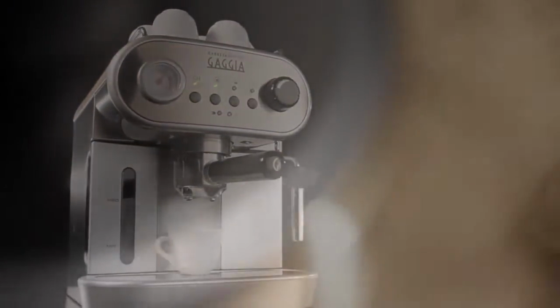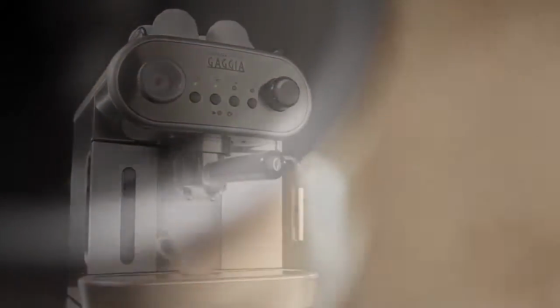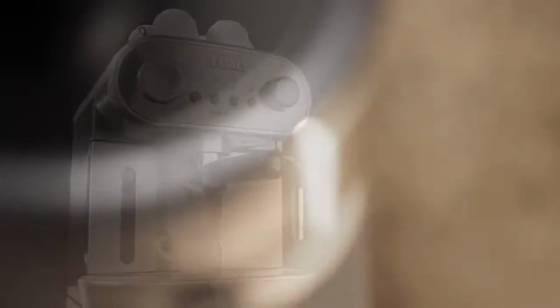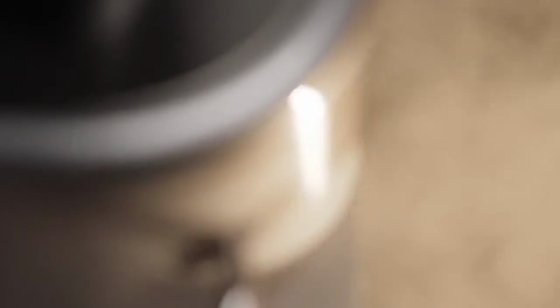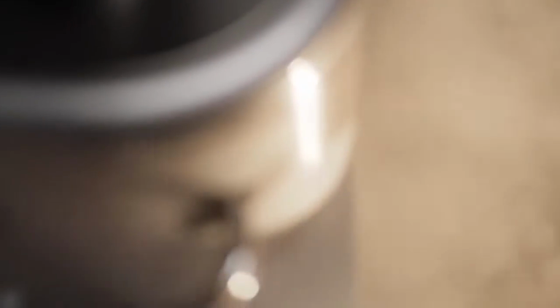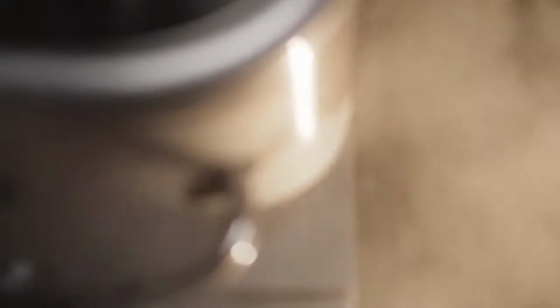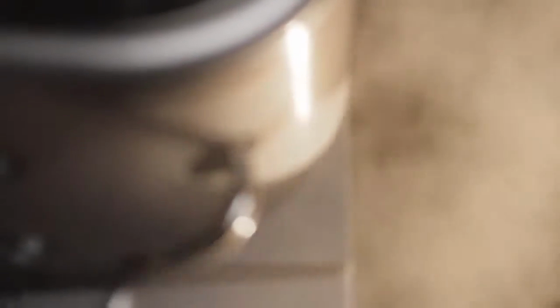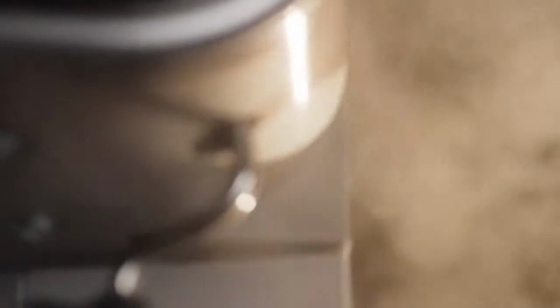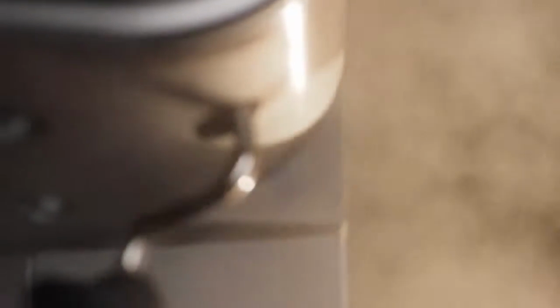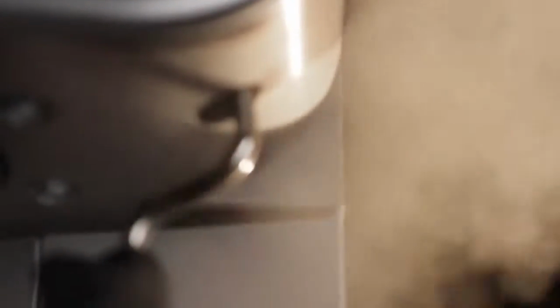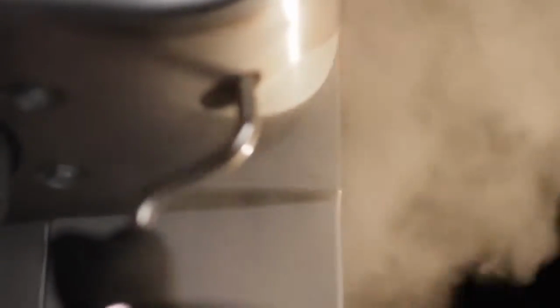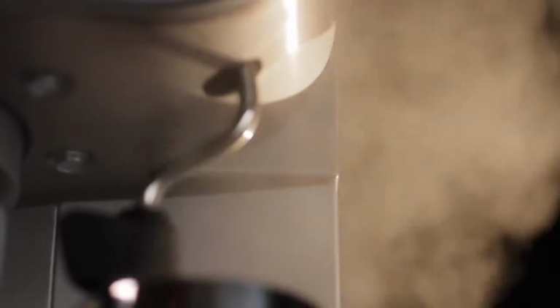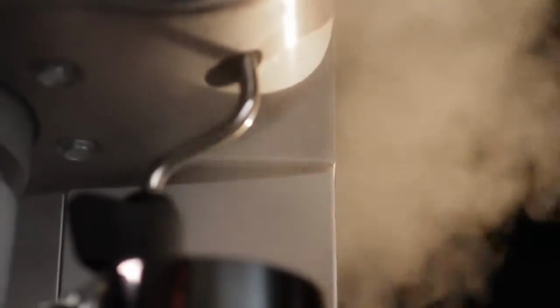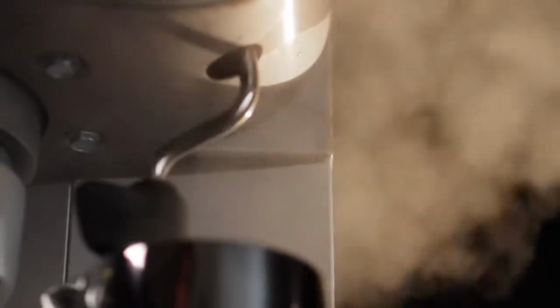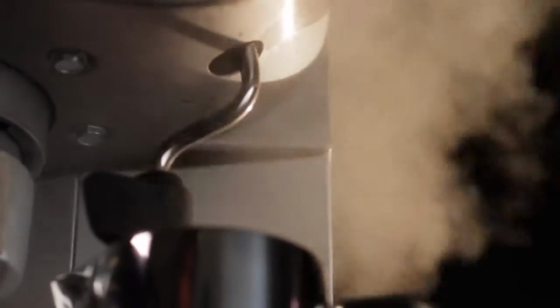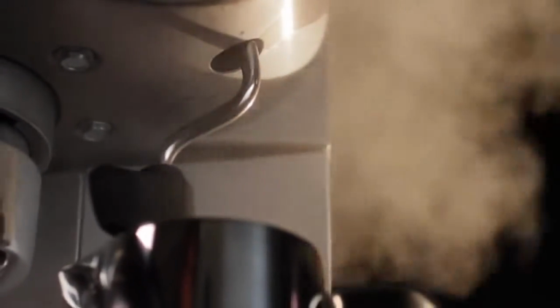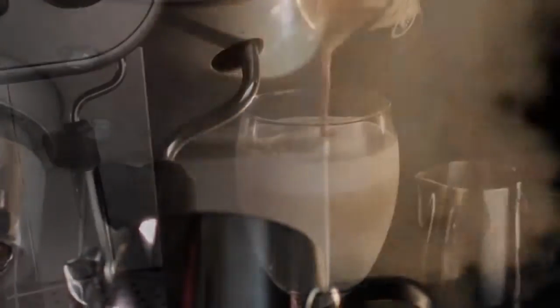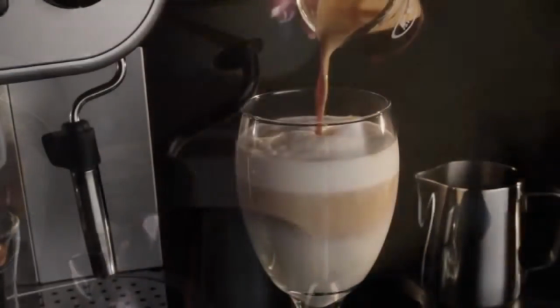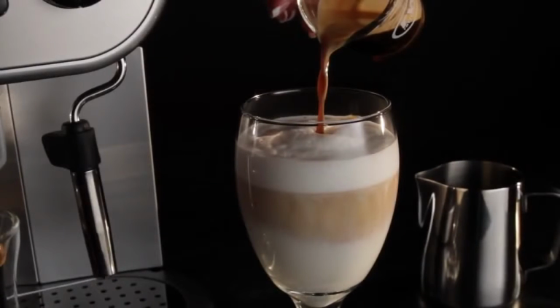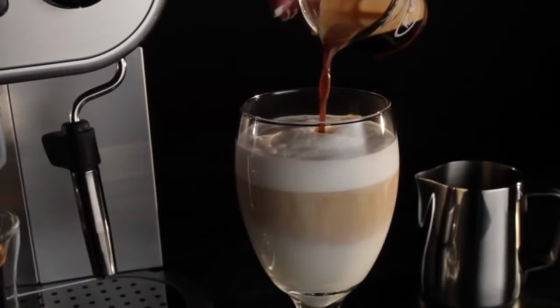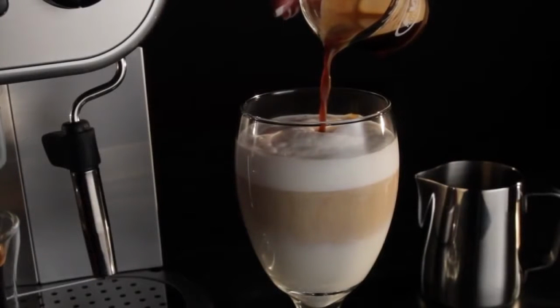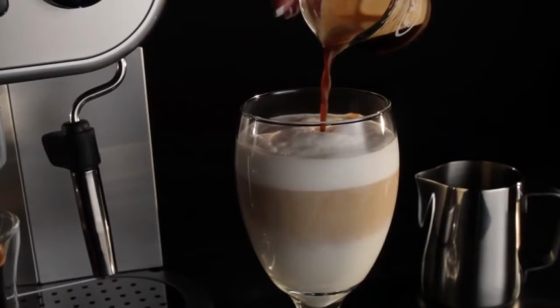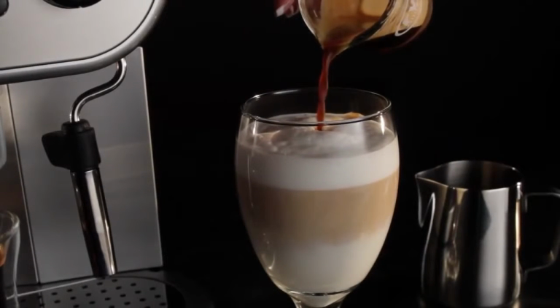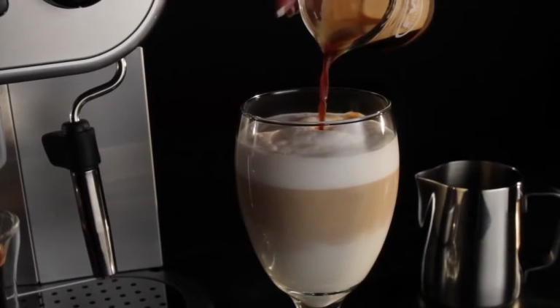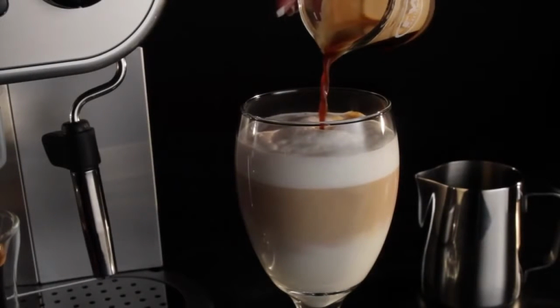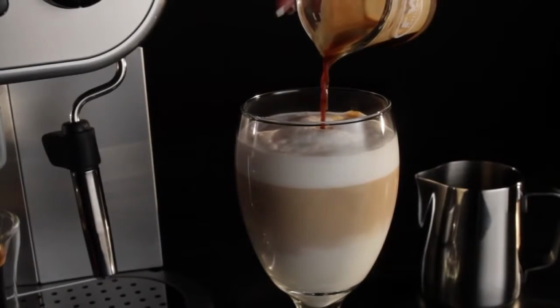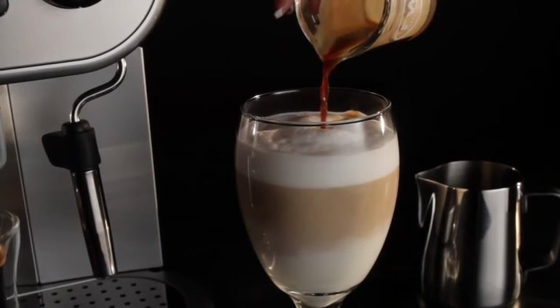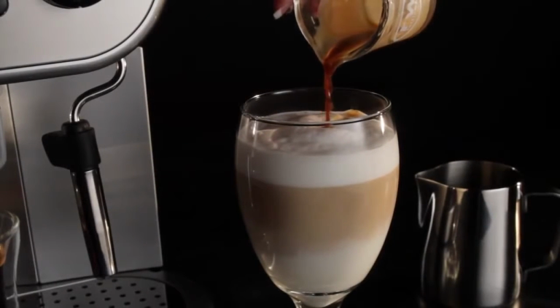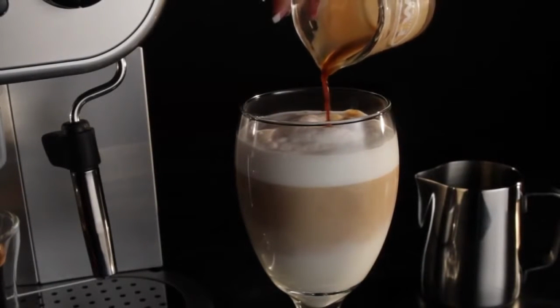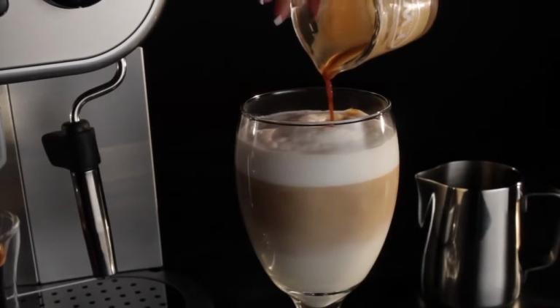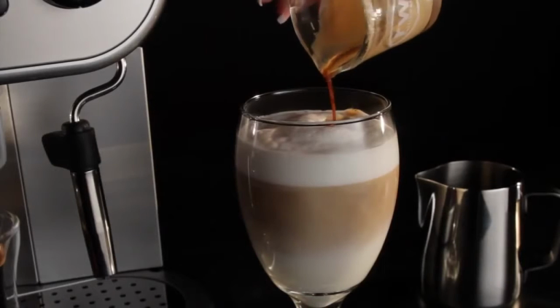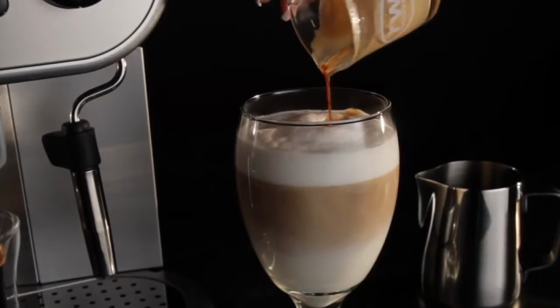When people see it on my counter, it pretty much always starts a conversation, which usually ends with me showing them how easy it is to make their own latte. They're like, "That's all there is to it? I thought you had to go to barista school or something."